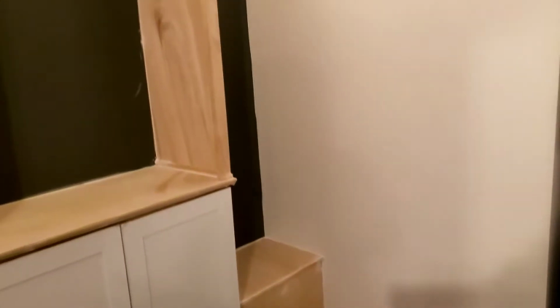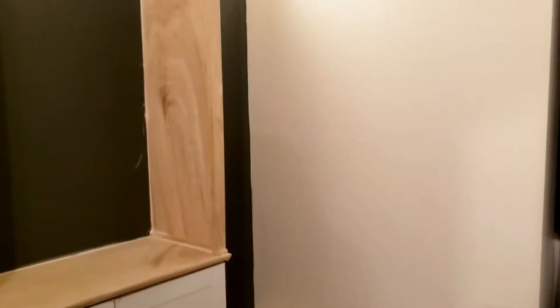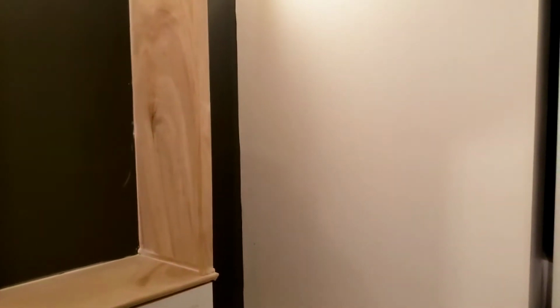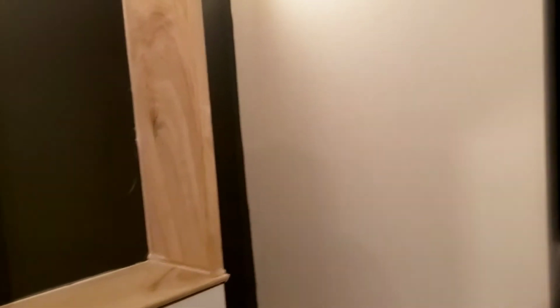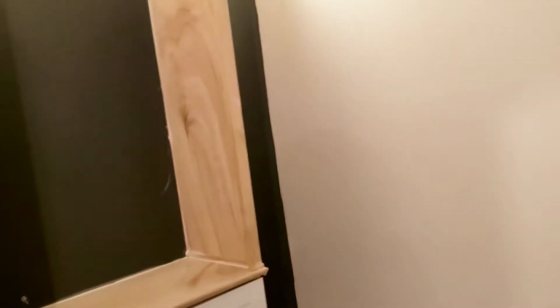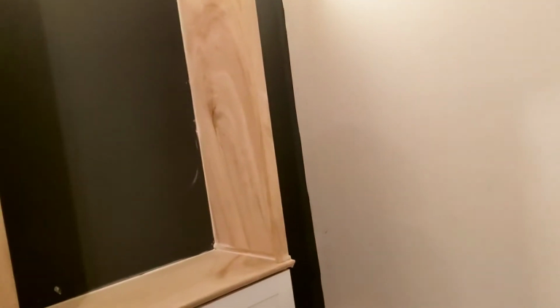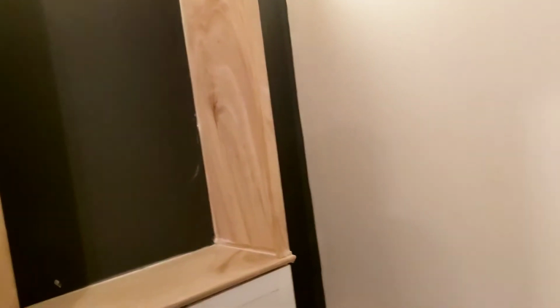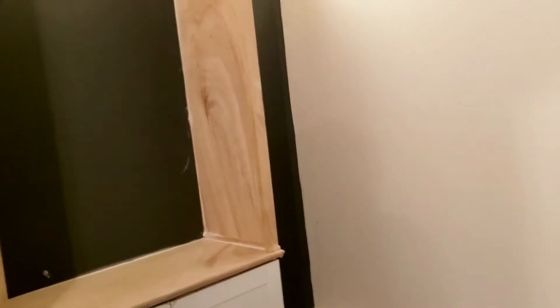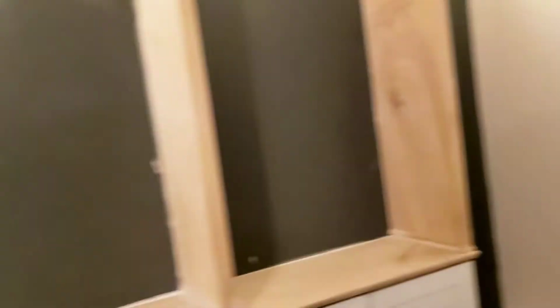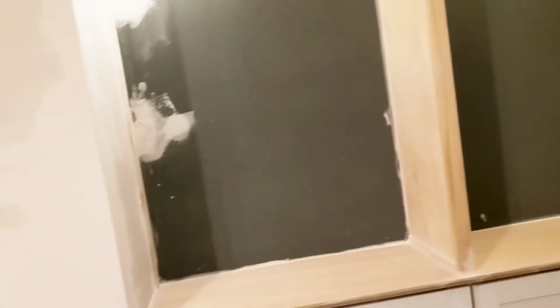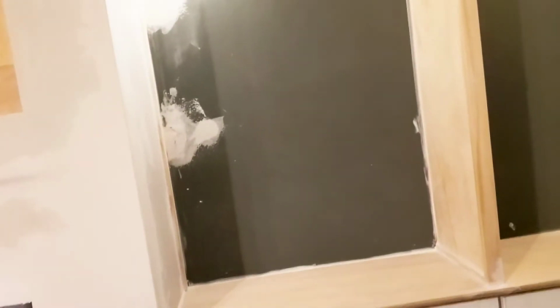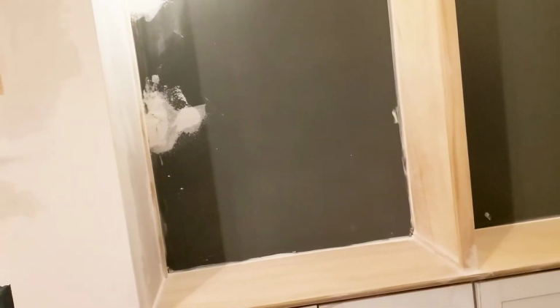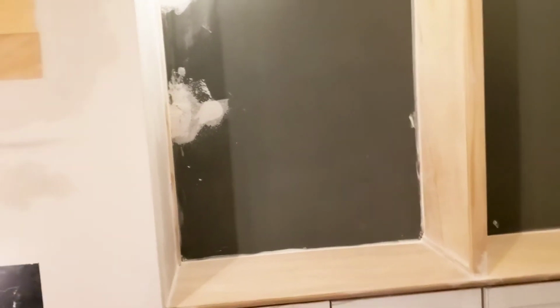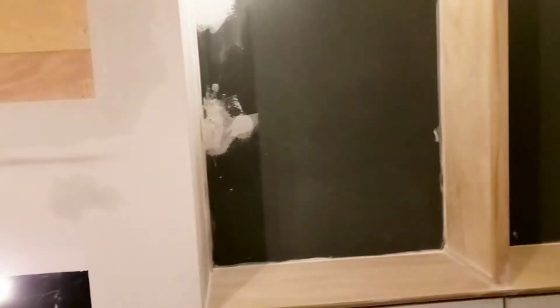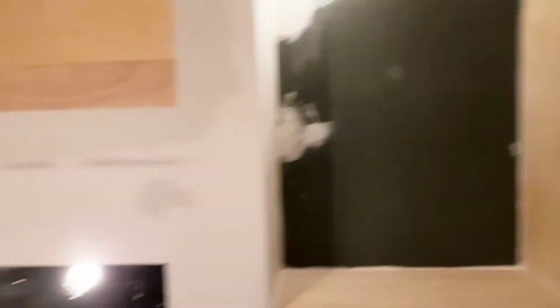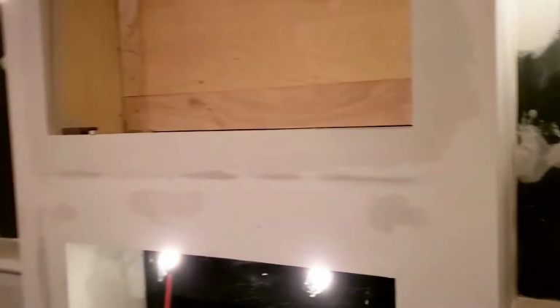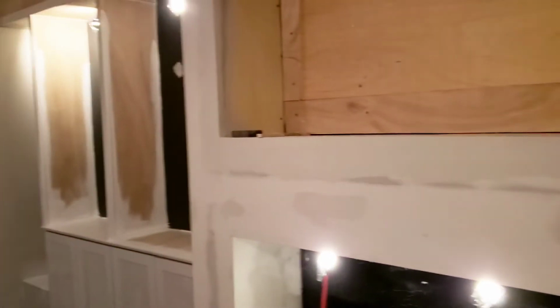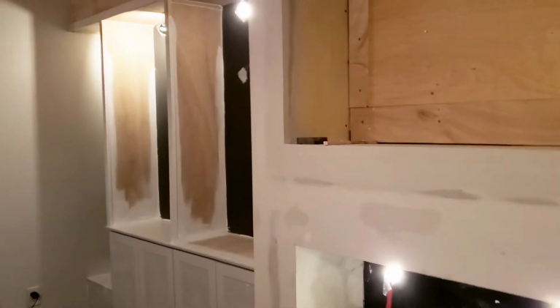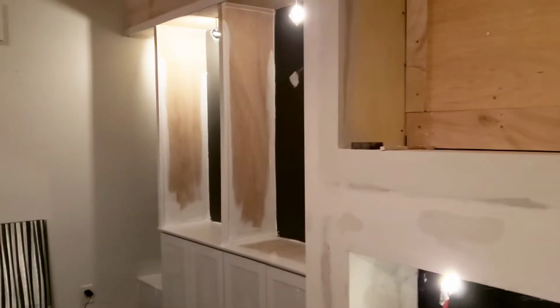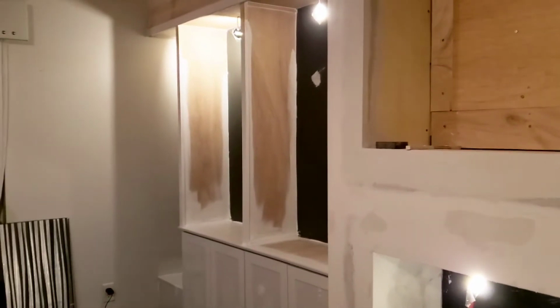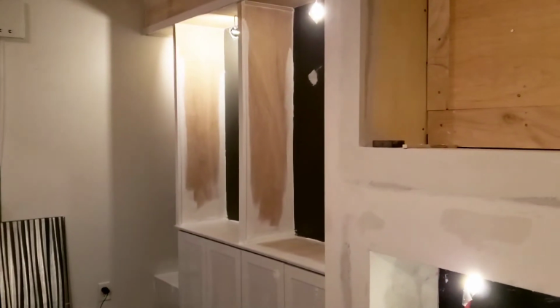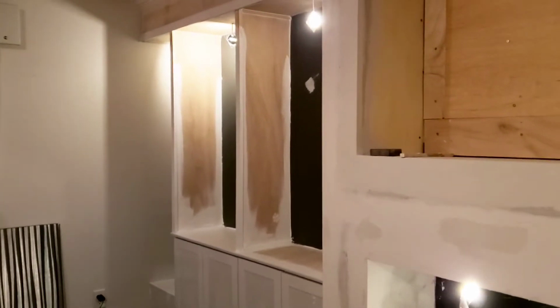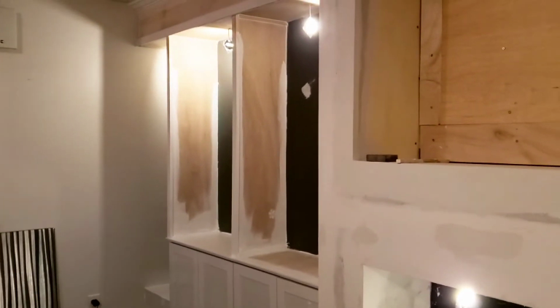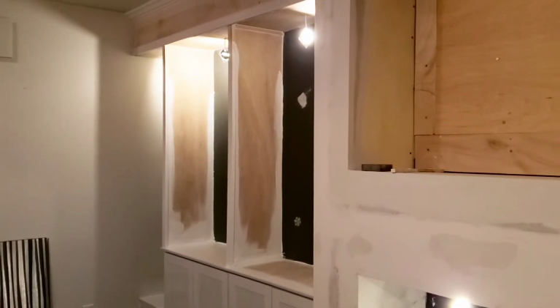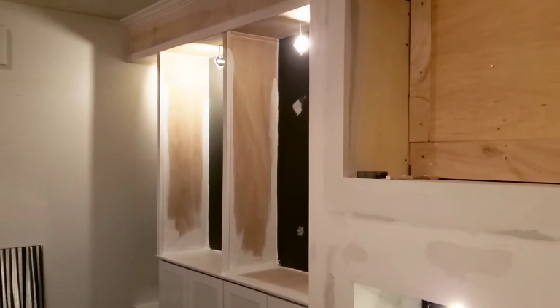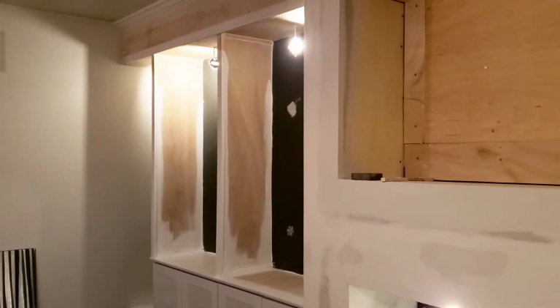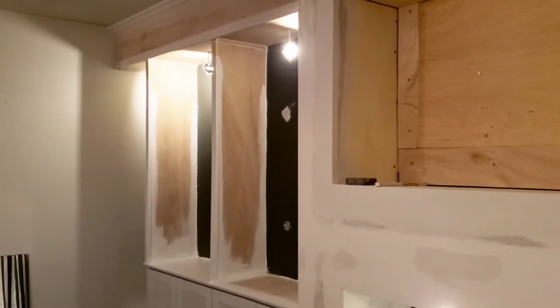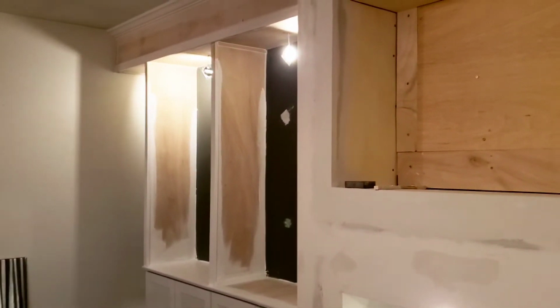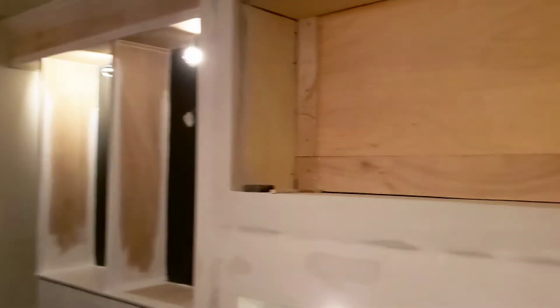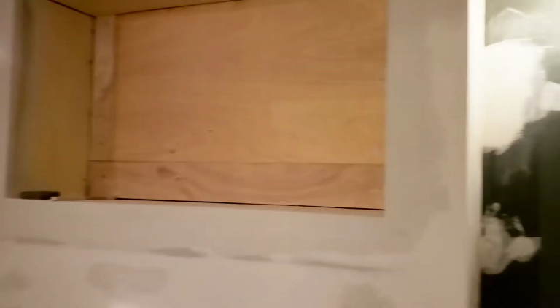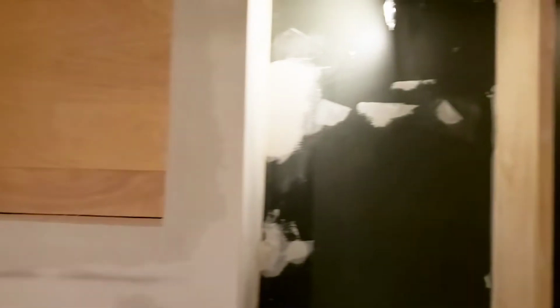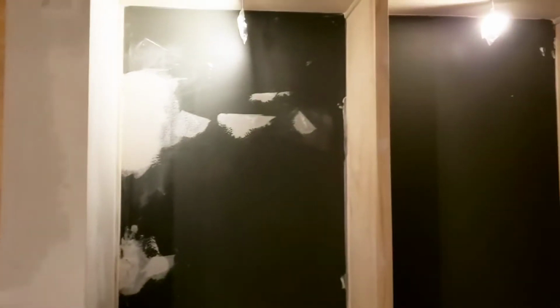I already did my sanding of the drywall — I hate this part. Now we're just going to move on and get this sucker painted.